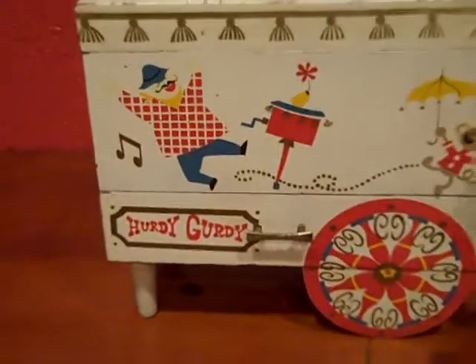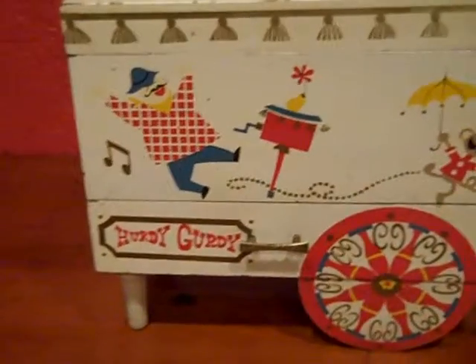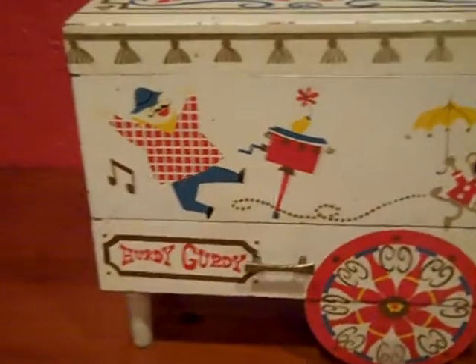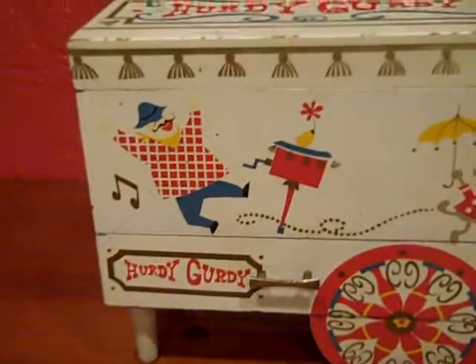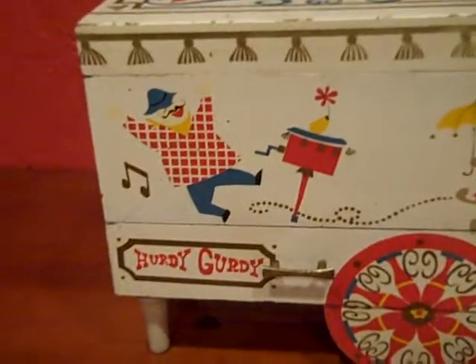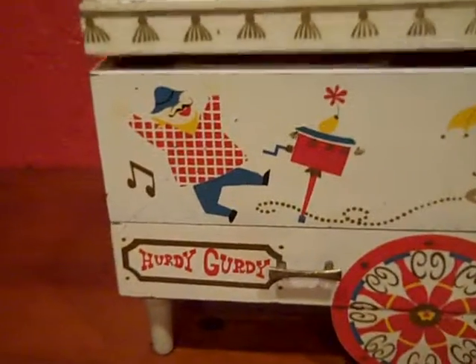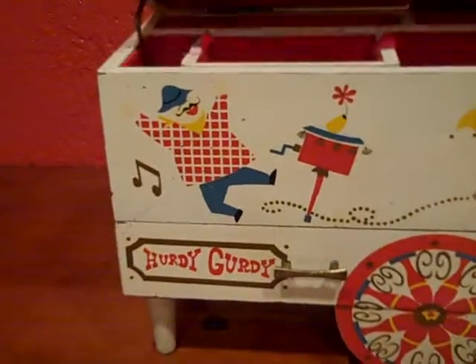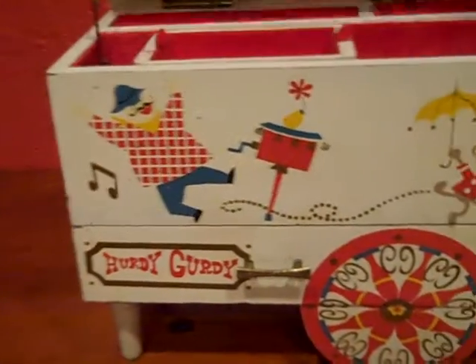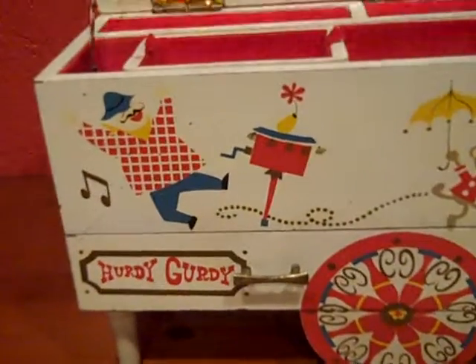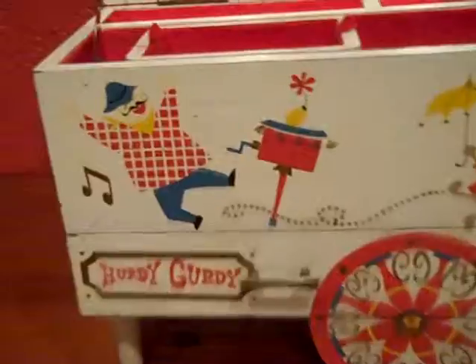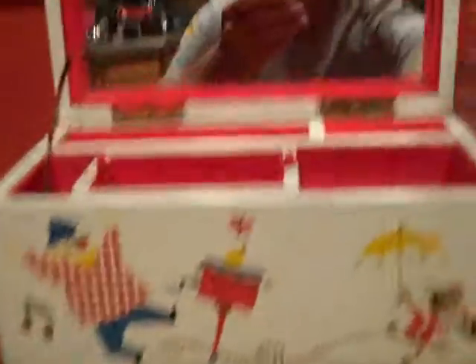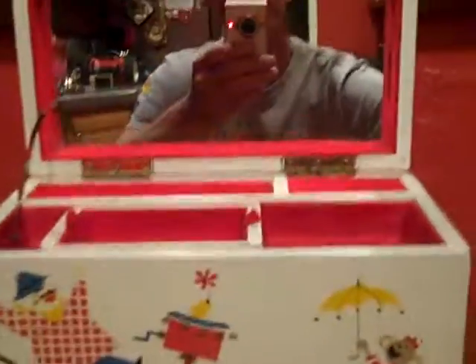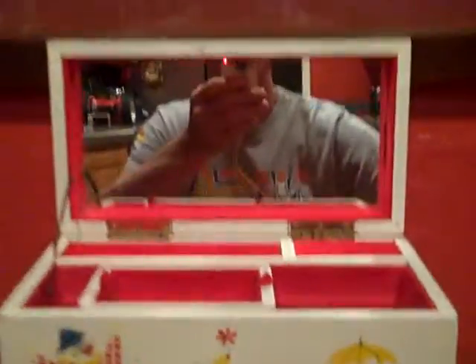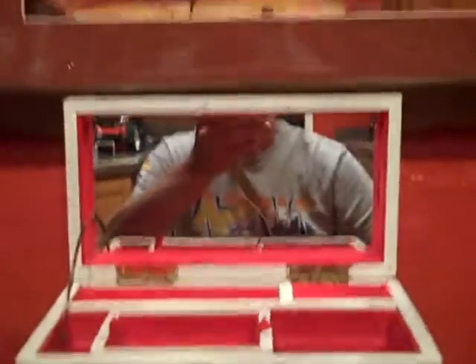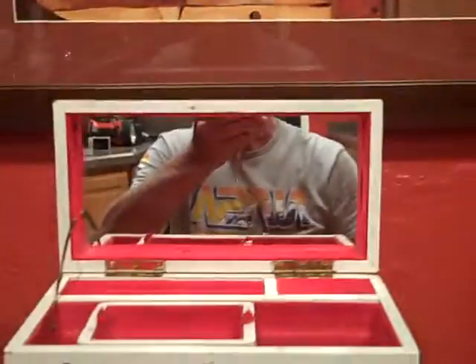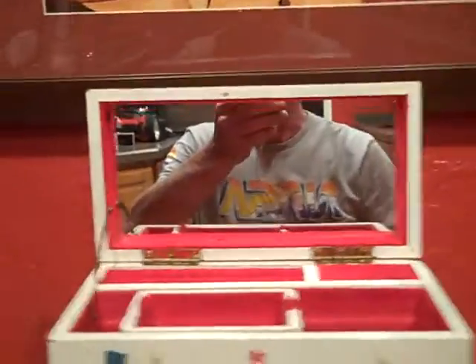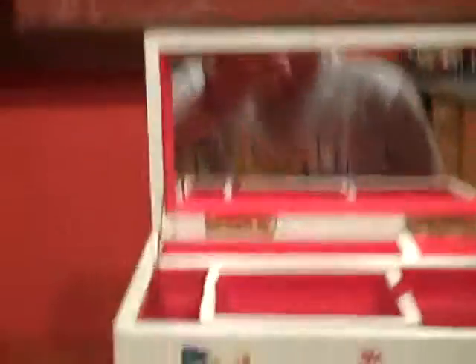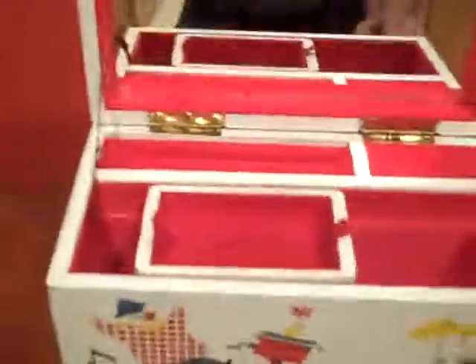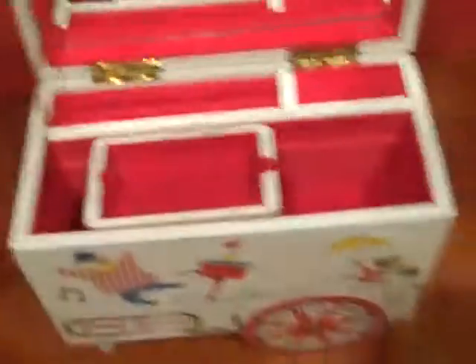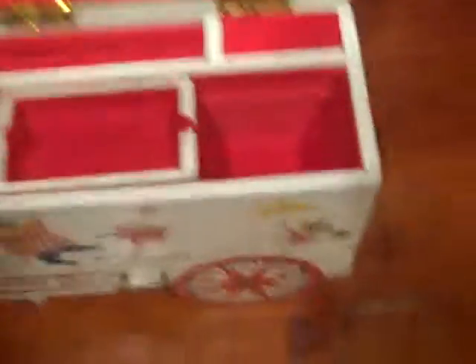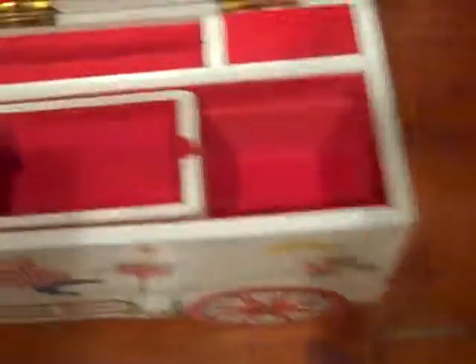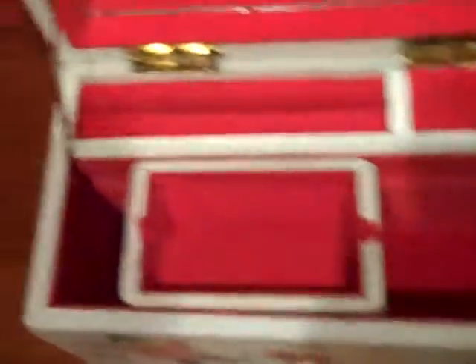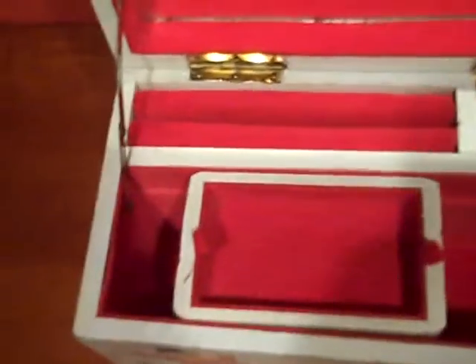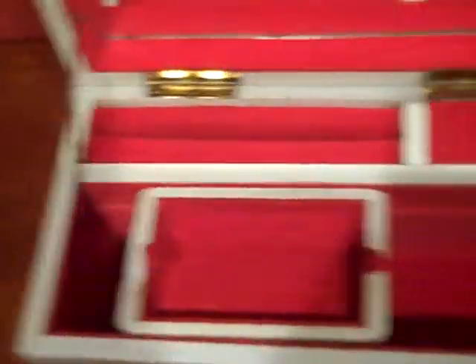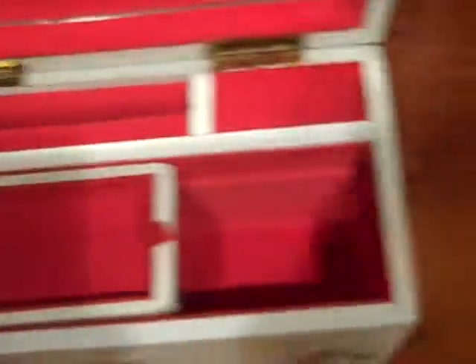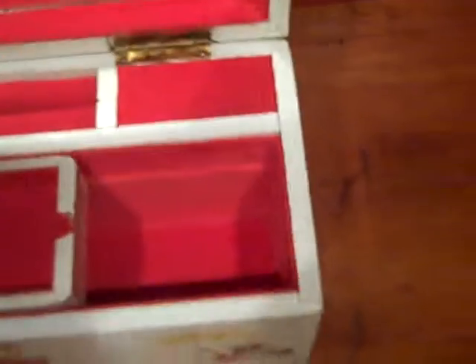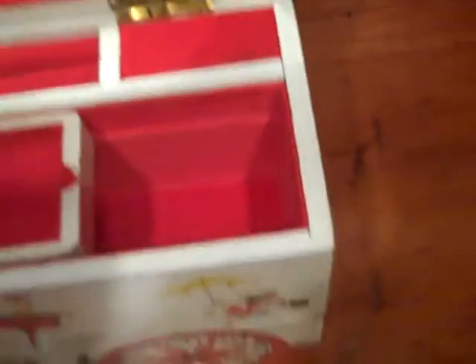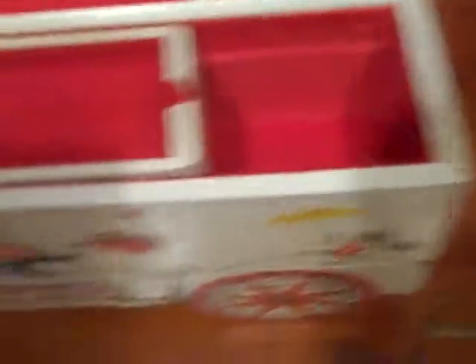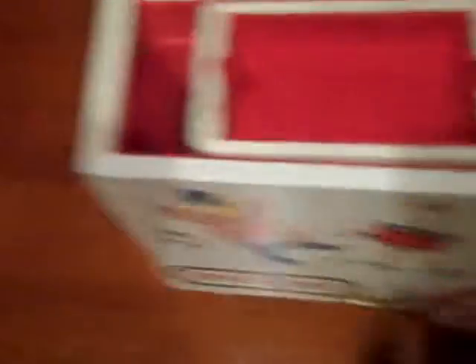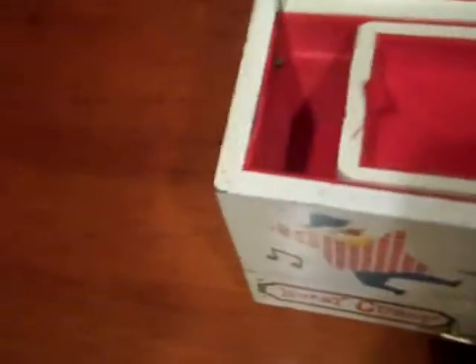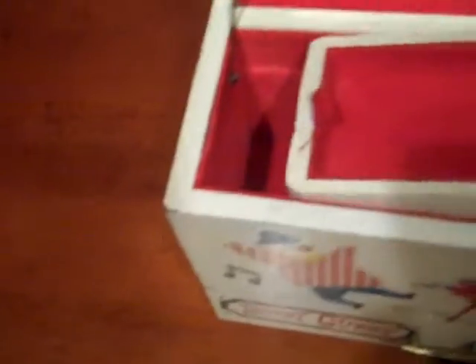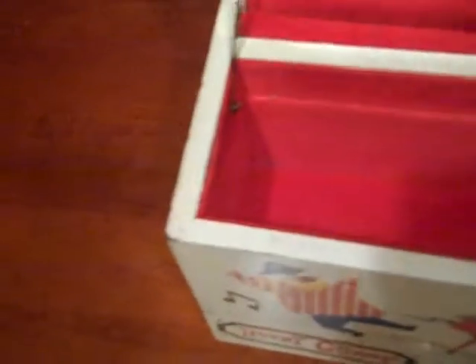Likely made around the mid-60s. It has a mirror inside, a ring holder, and little jewelry compartments.